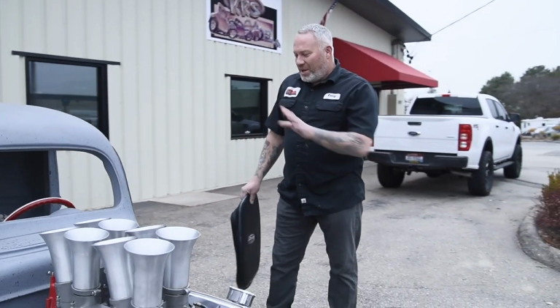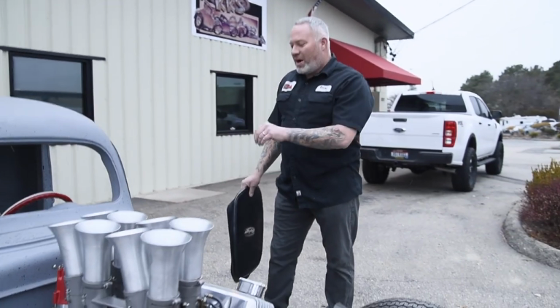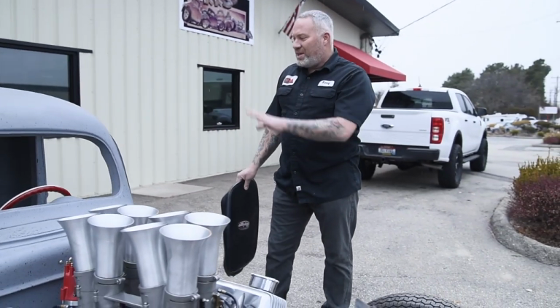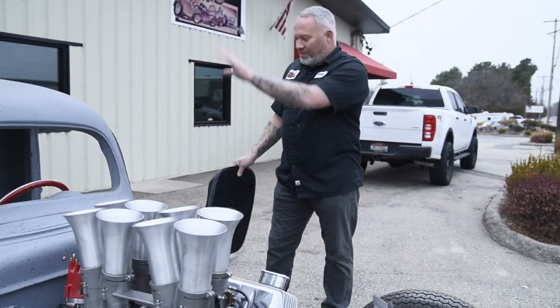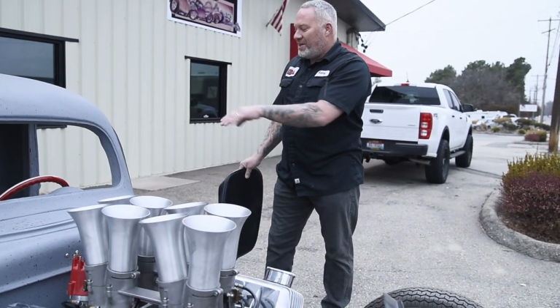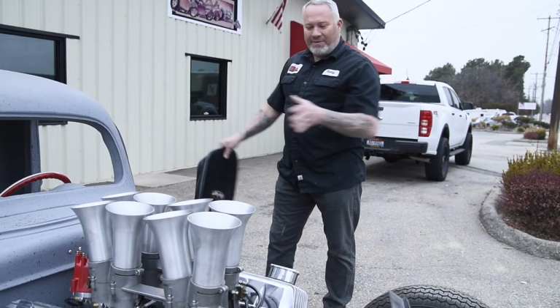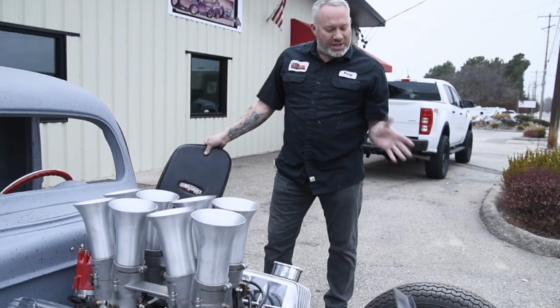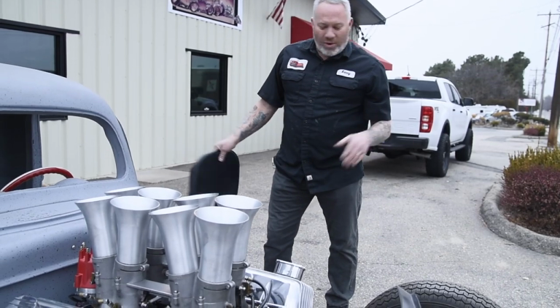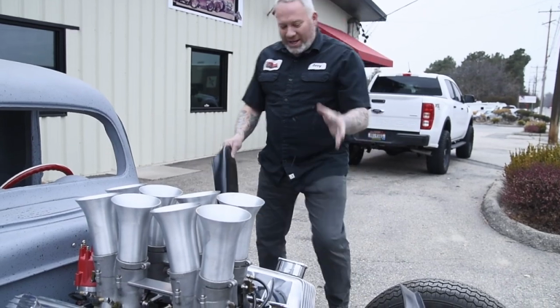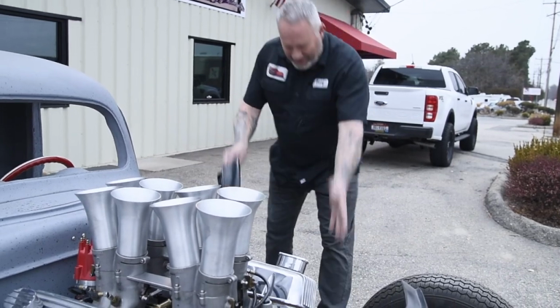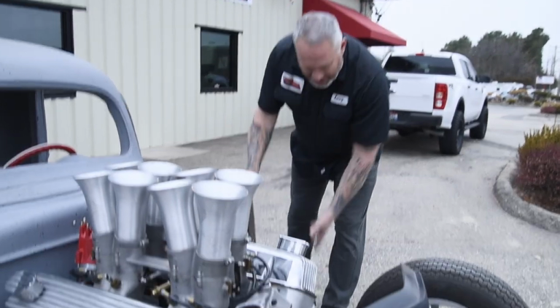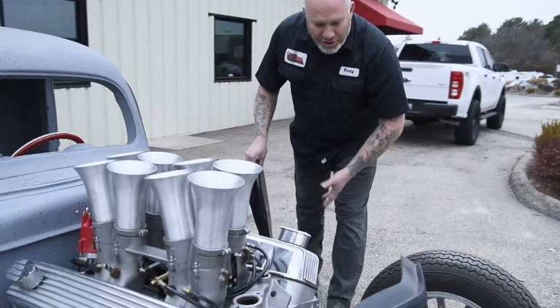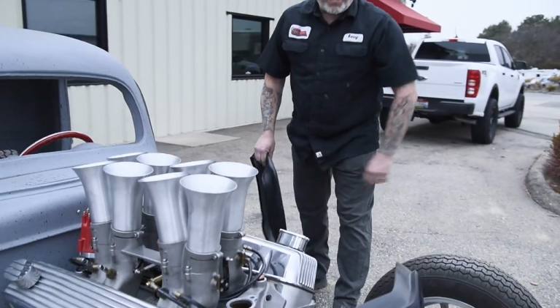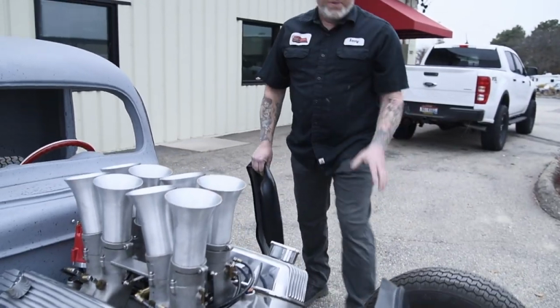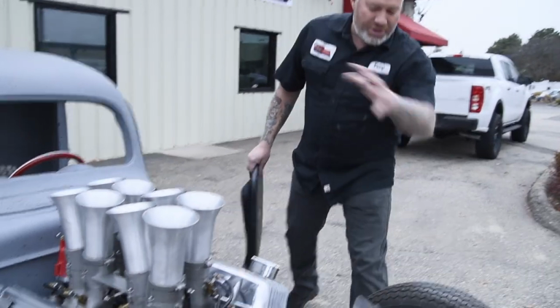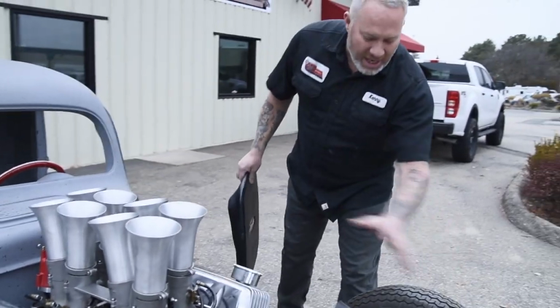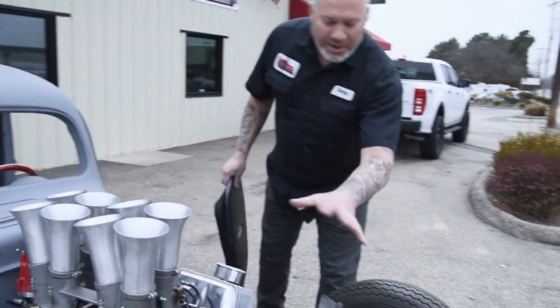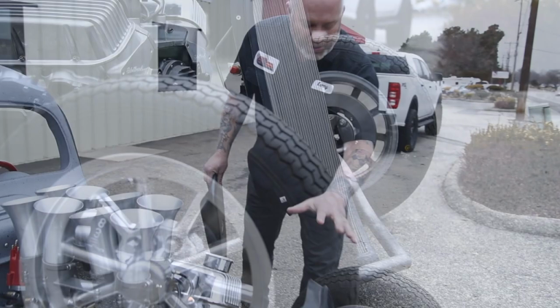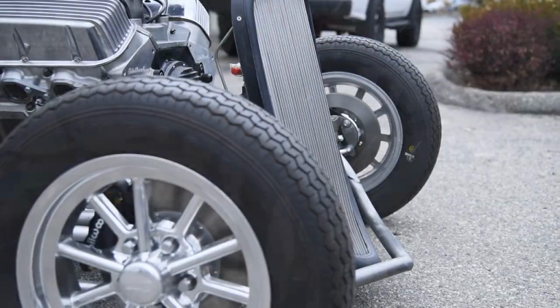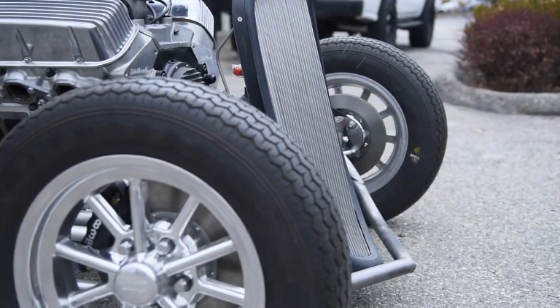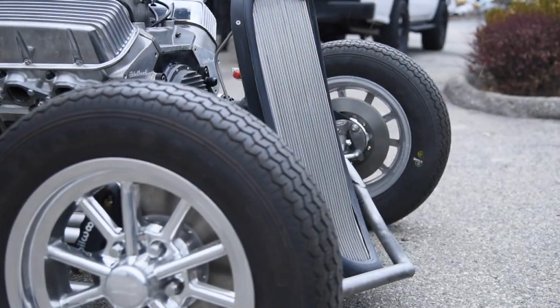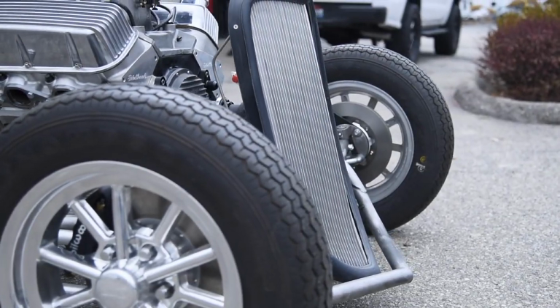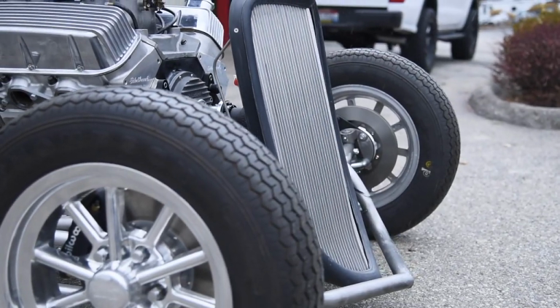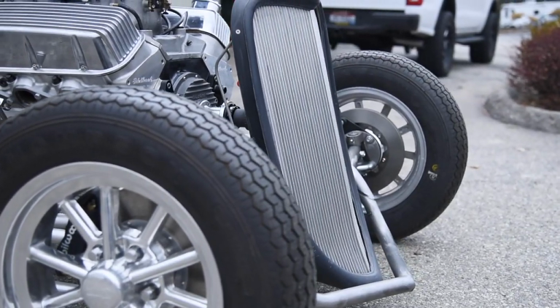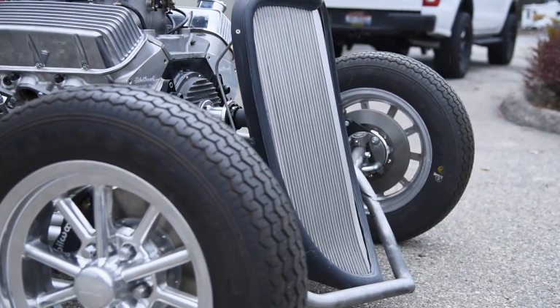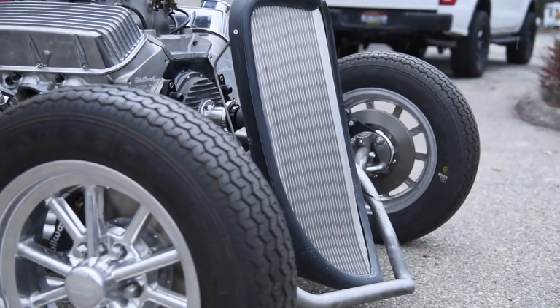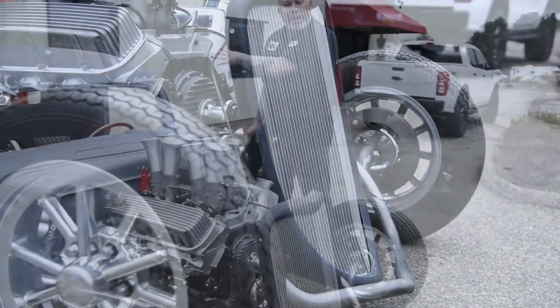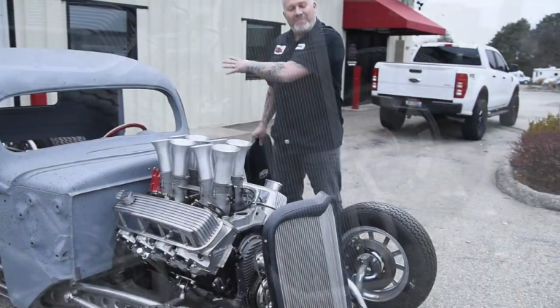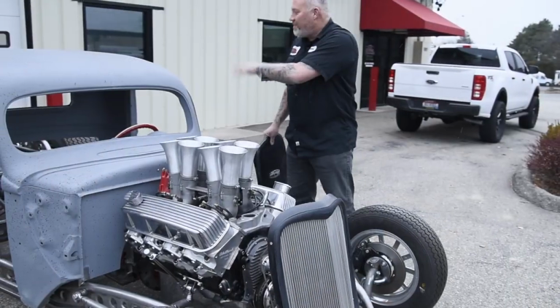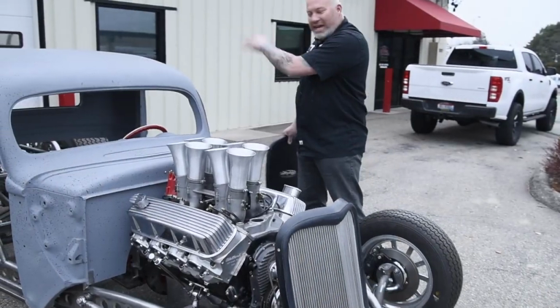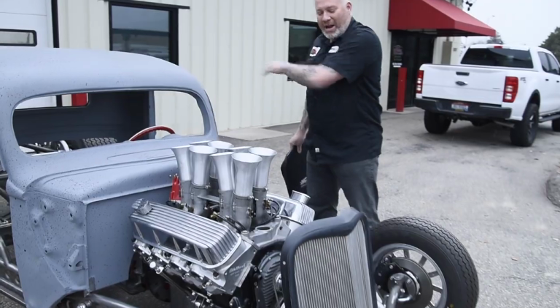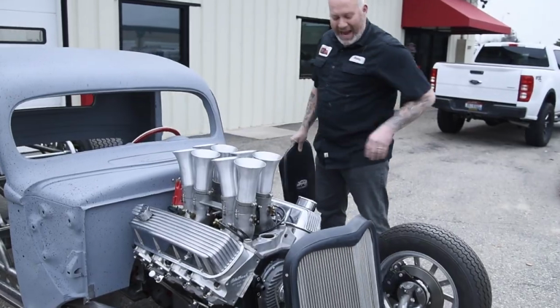Something we've done with this thing: we've chopped it, it'll have suicide doors, and I've got to build funny car zoomies for it. What you see up front is what you're going to get, with the exception of a headlight. The radiator and stuff will mount in the back, and the fuel tank will mount in the back as well.